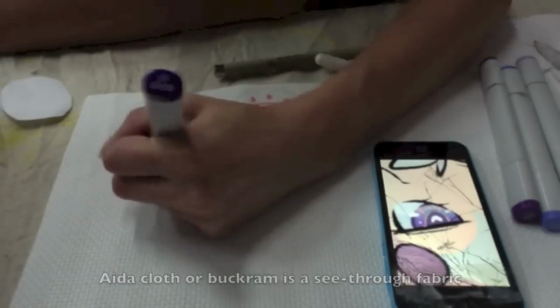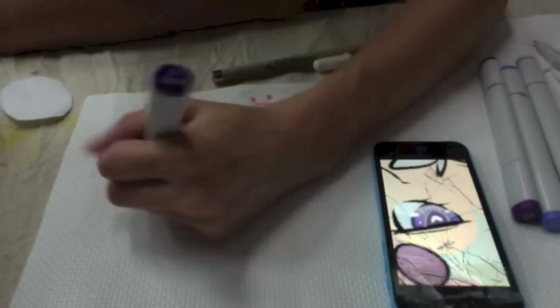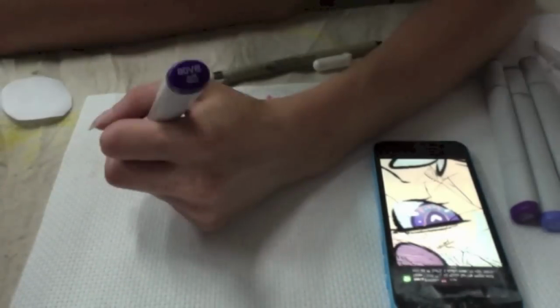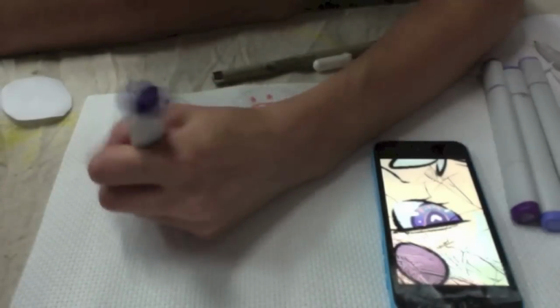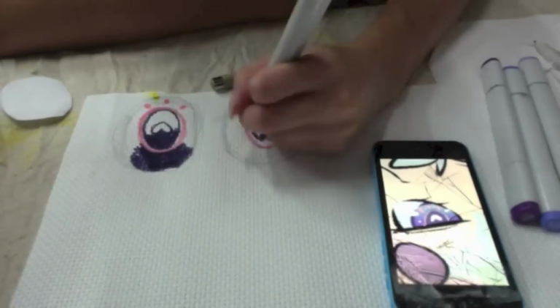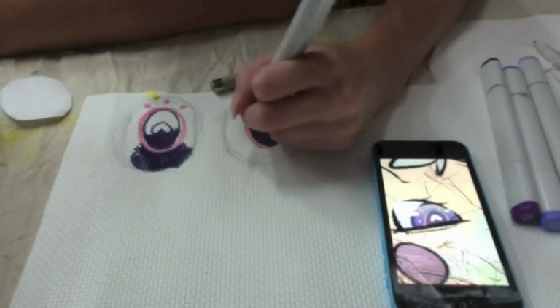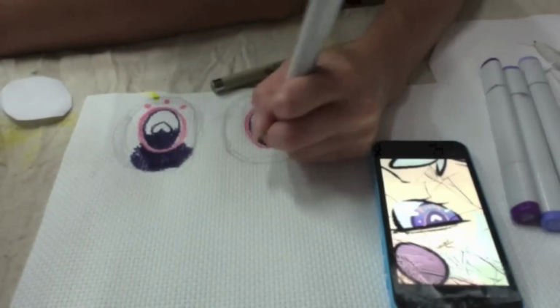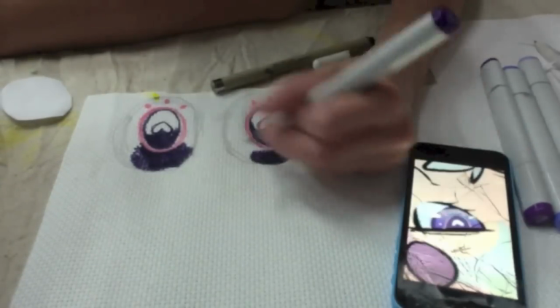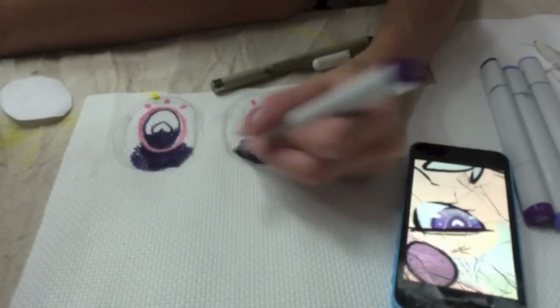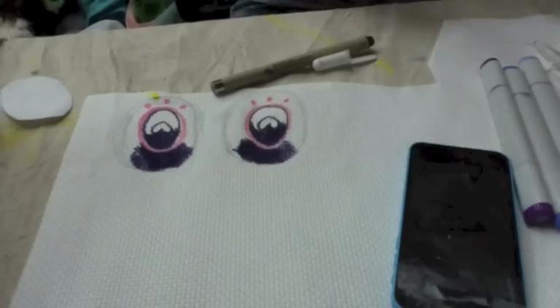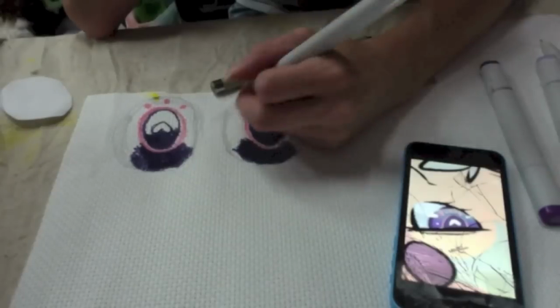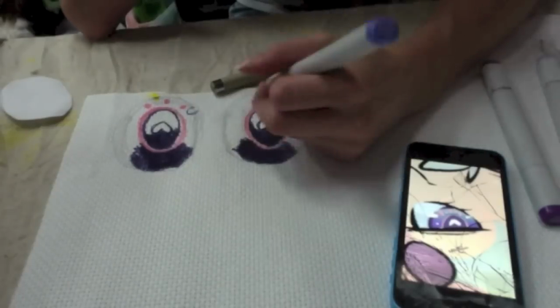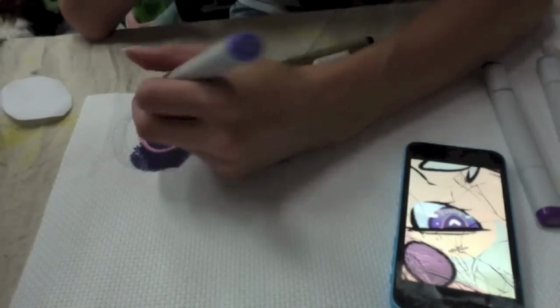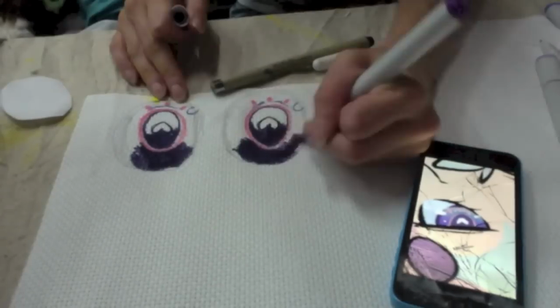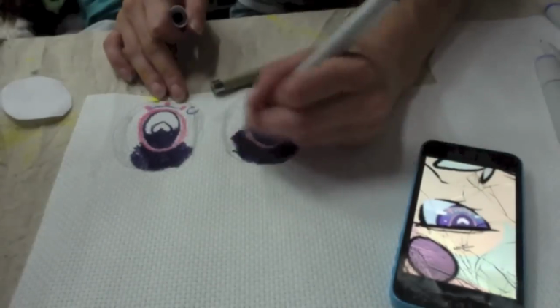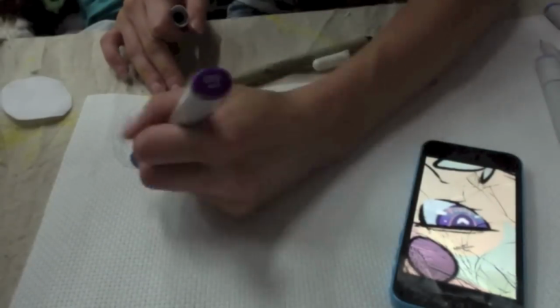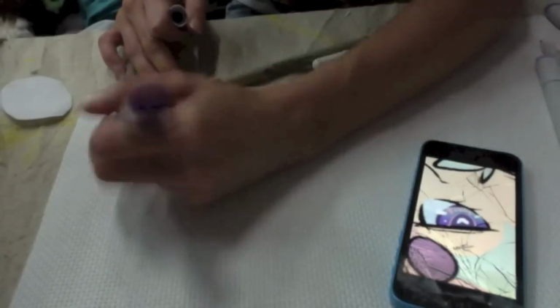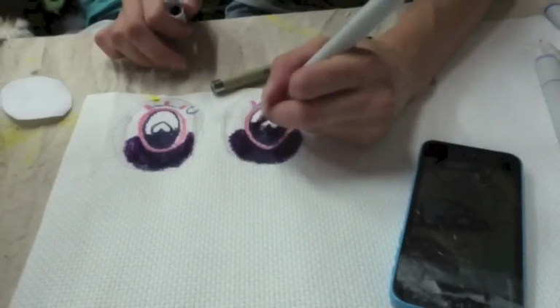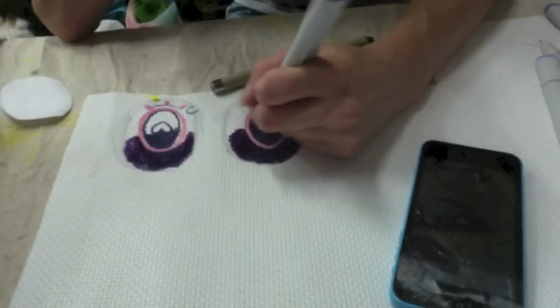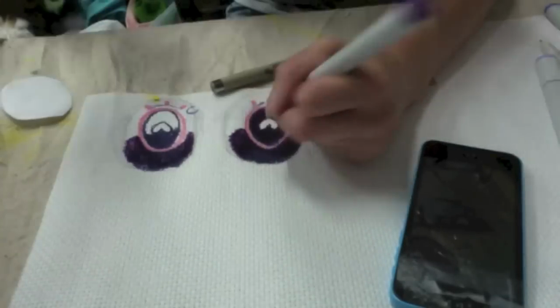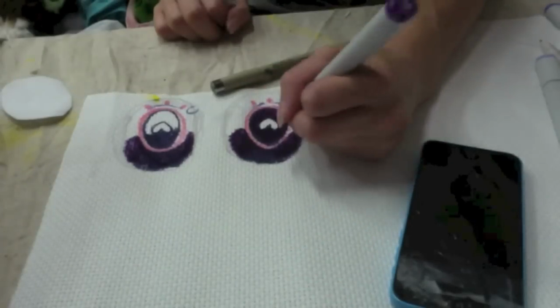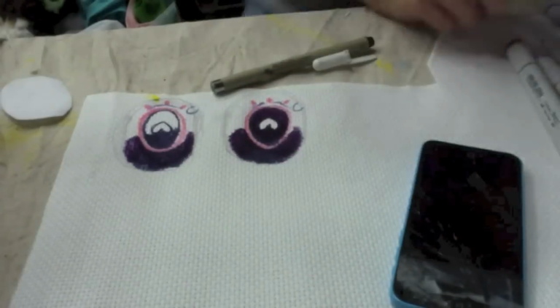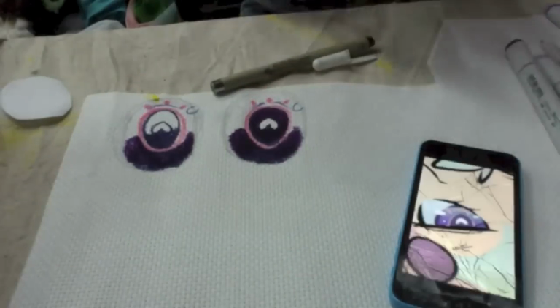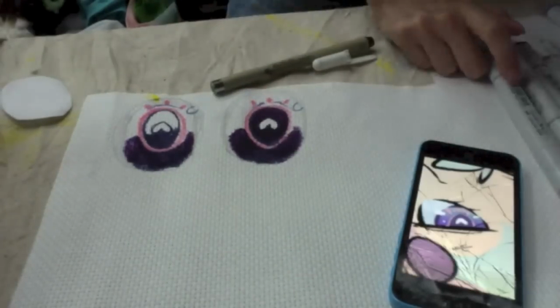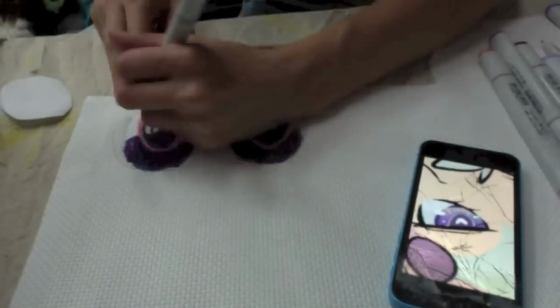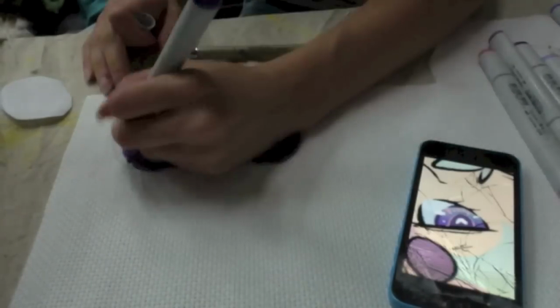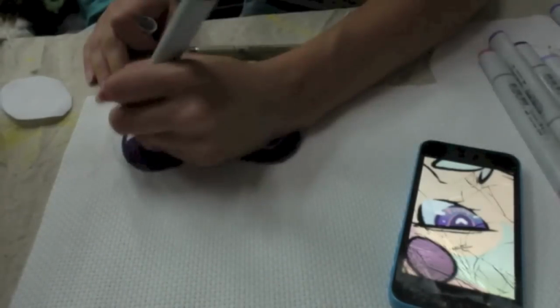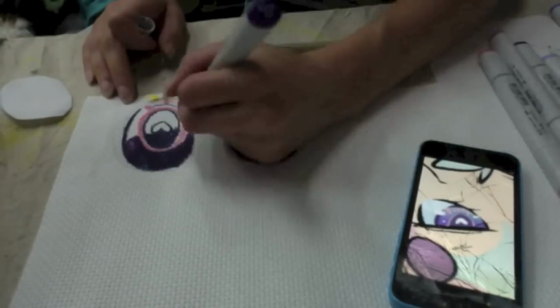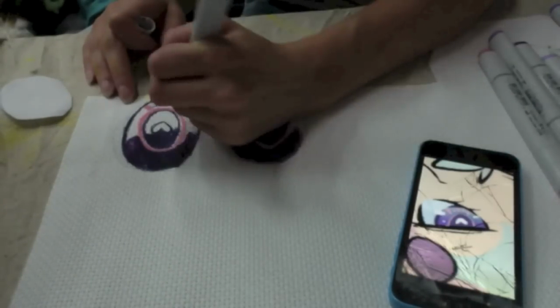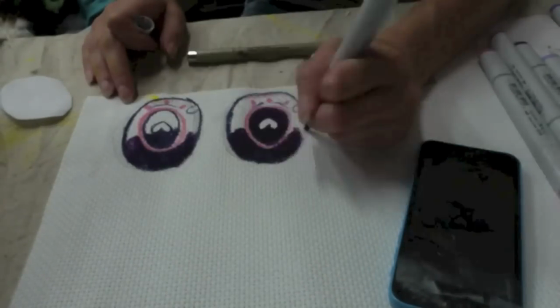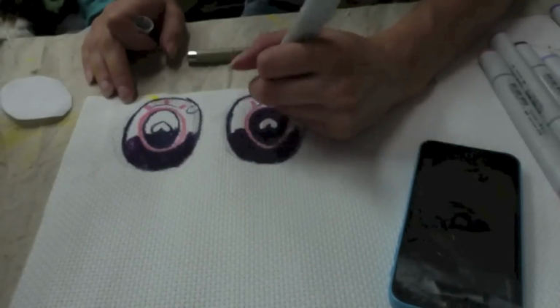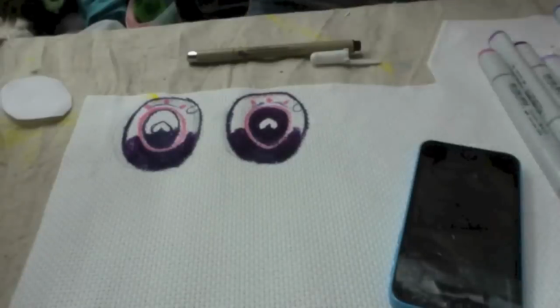My reference pictures are pictures that my friend Bangal Pop-Tart has drawn. You should check out her Fur Affinity — she's really amazing and her commissions are beautiful.